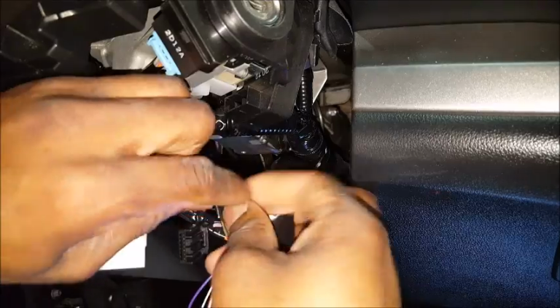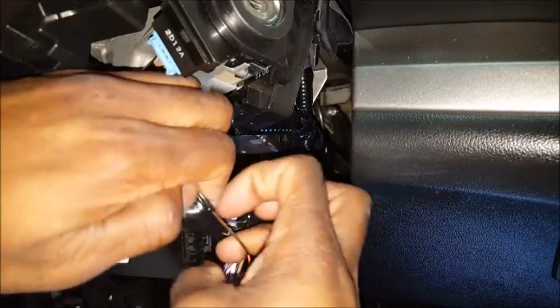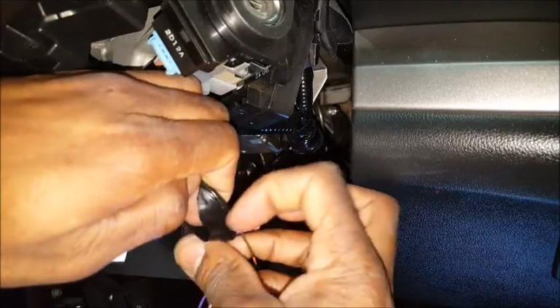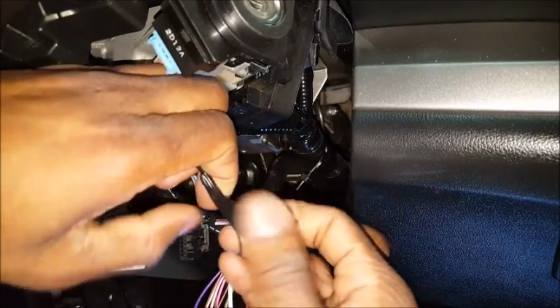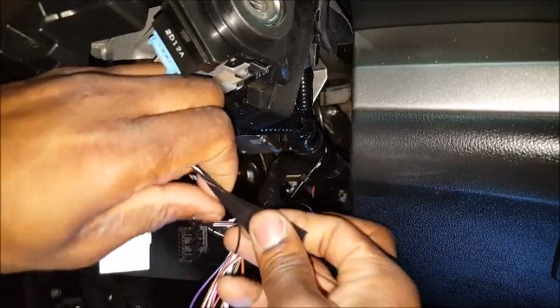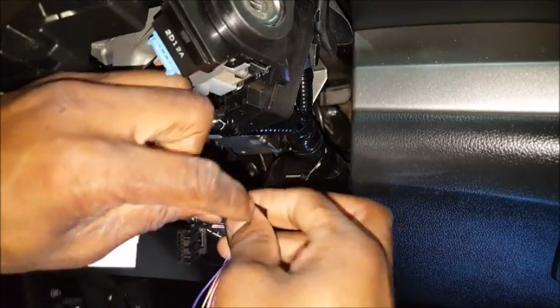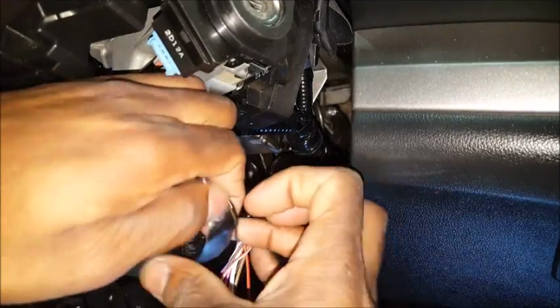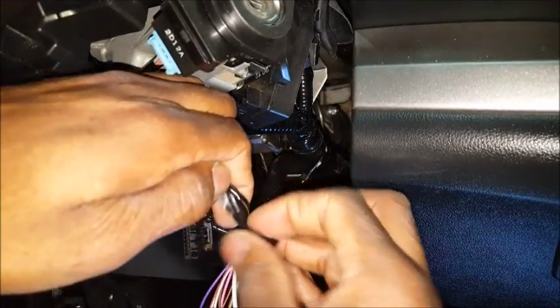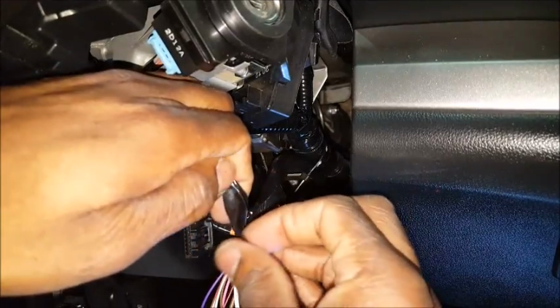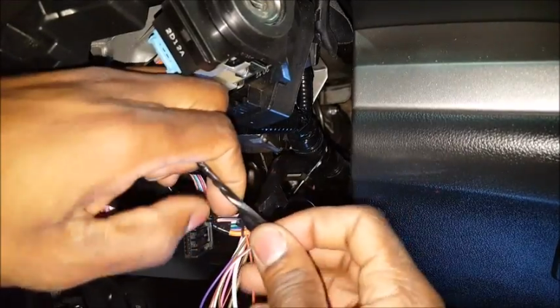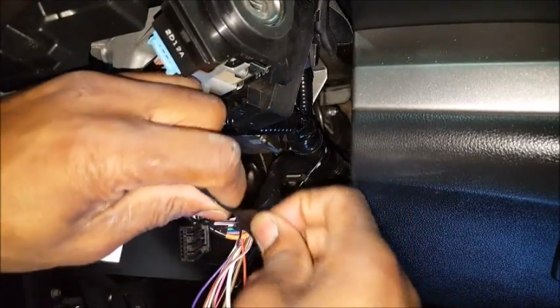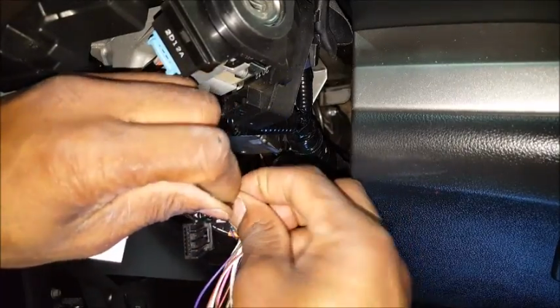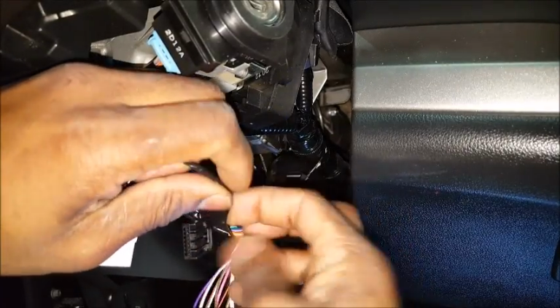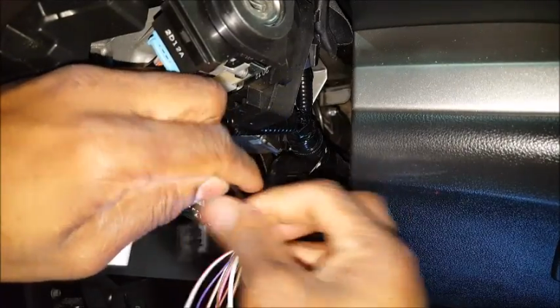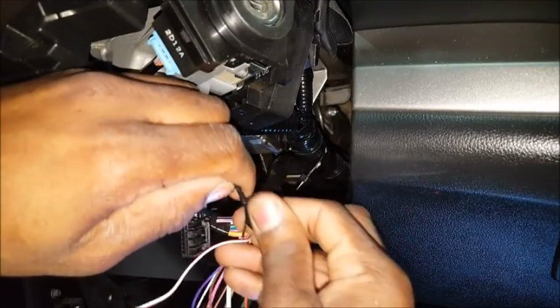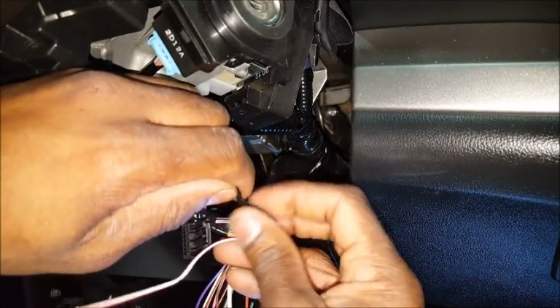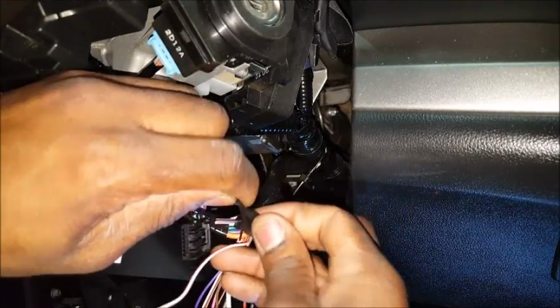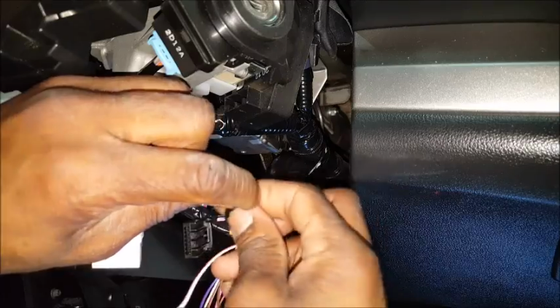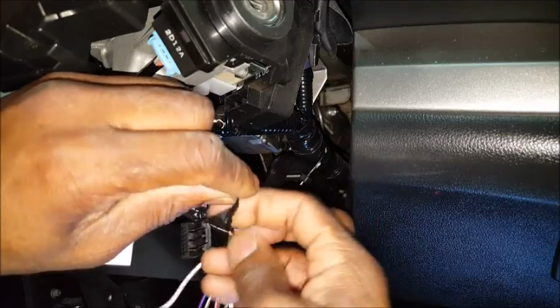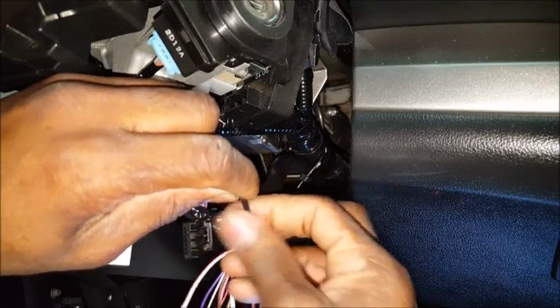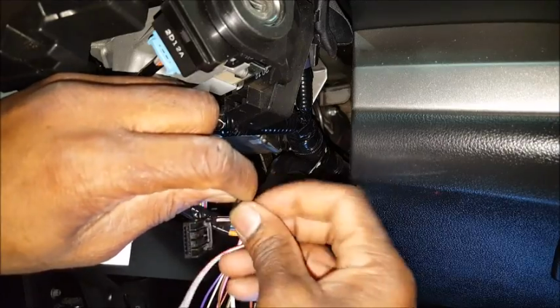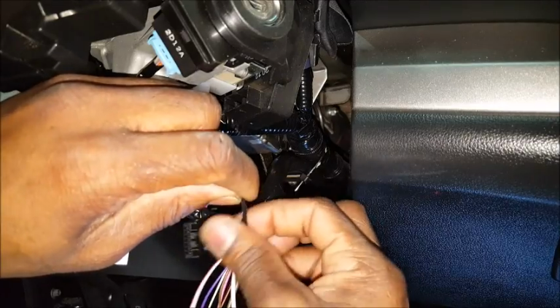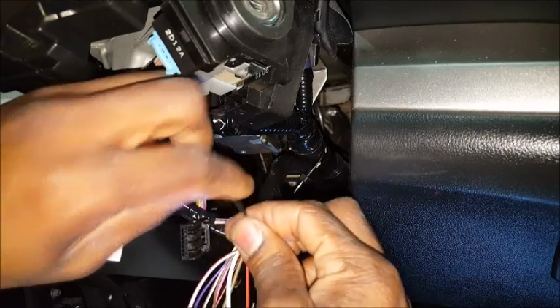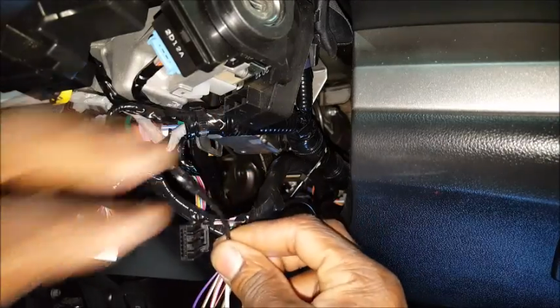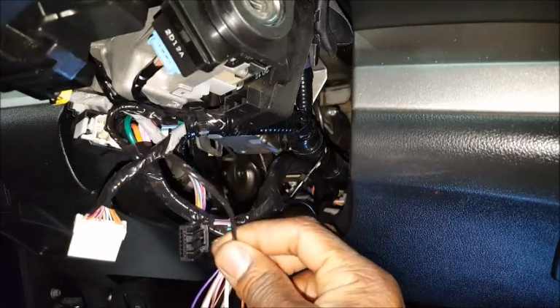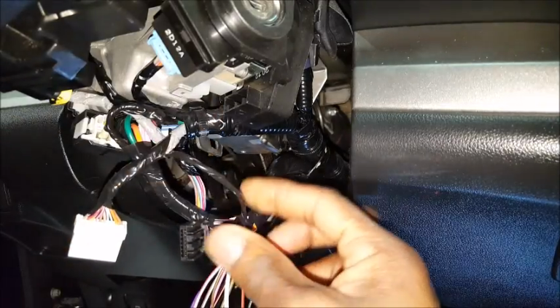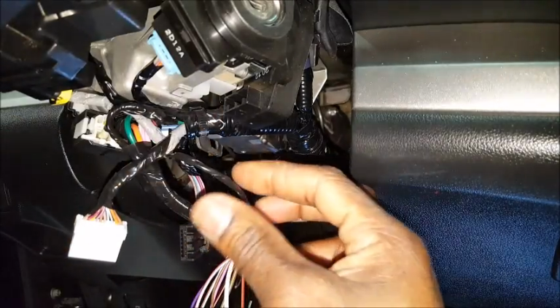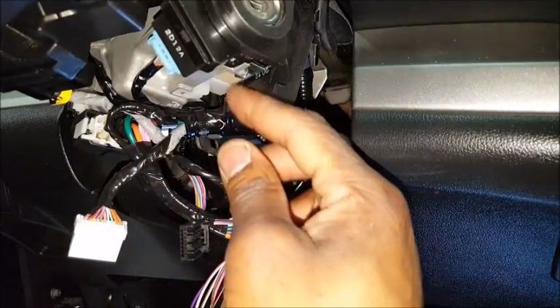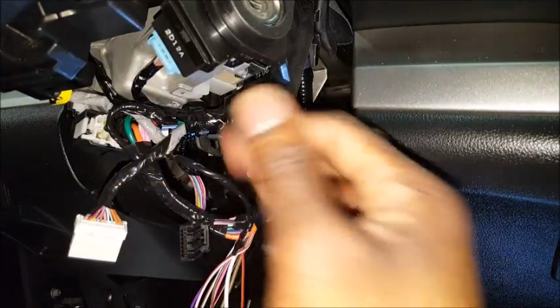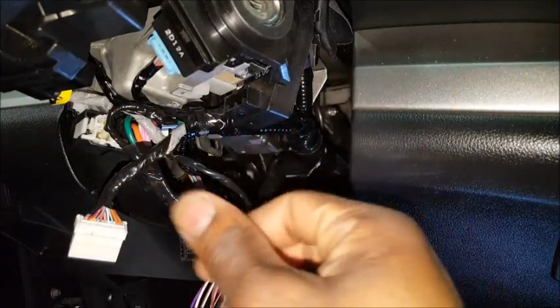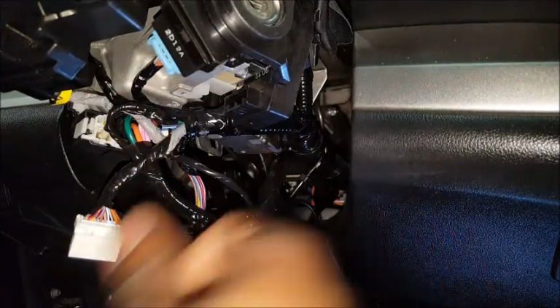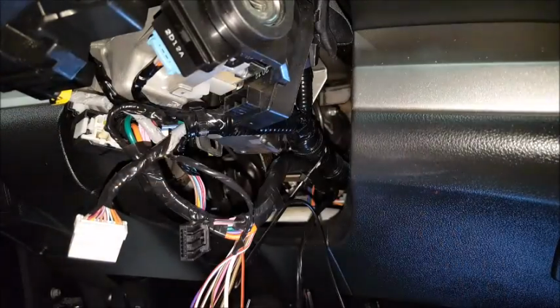I'm going to leave this loose — I'm not going to plug this harness in because the clock spring is kind of loose. I do not want to damage the clock spring accidentally, so I'm going to leave that out for now until I'm completely done with the immobilizer.